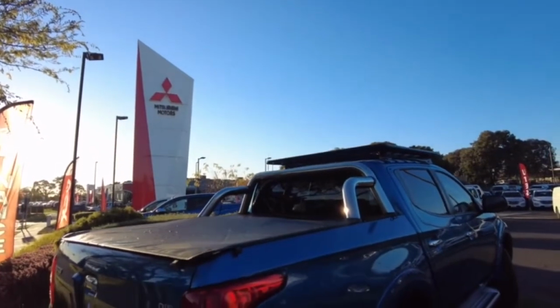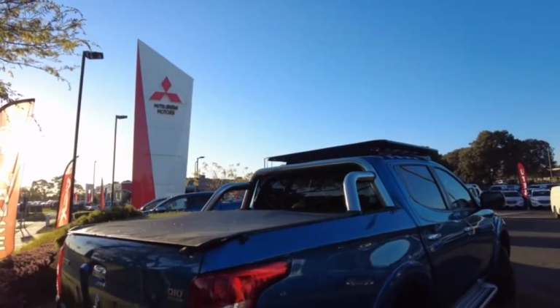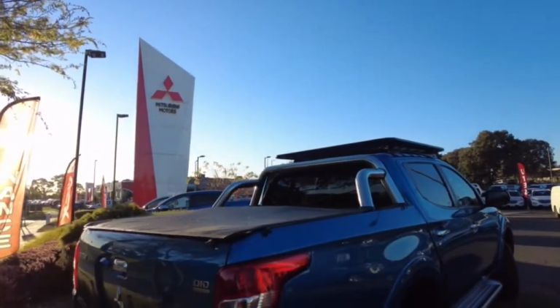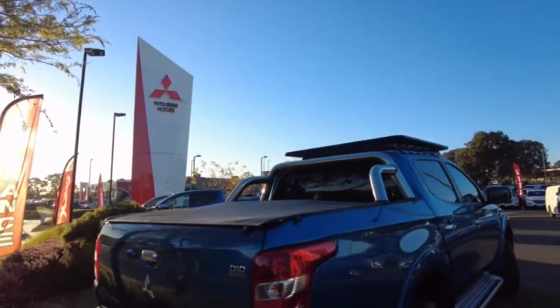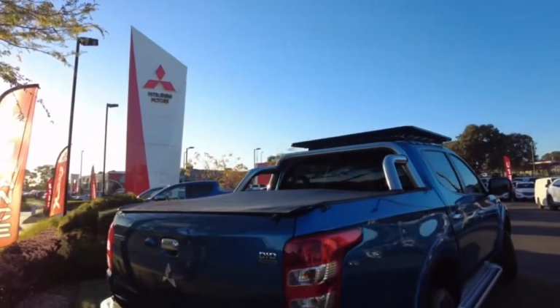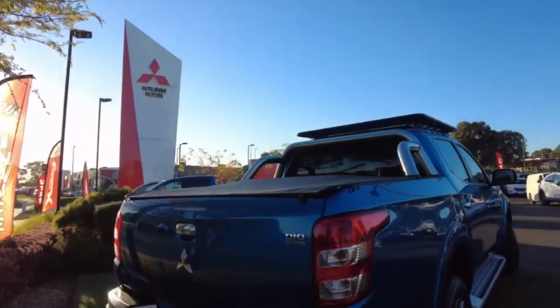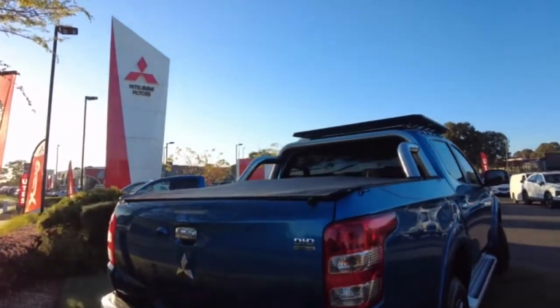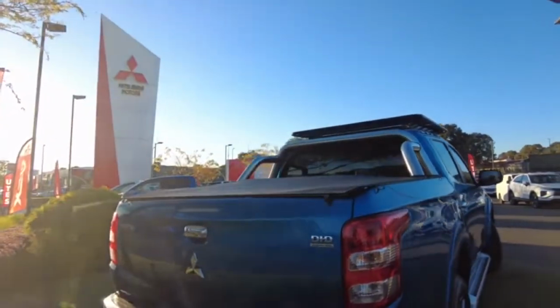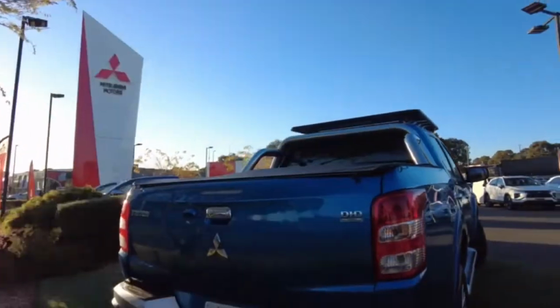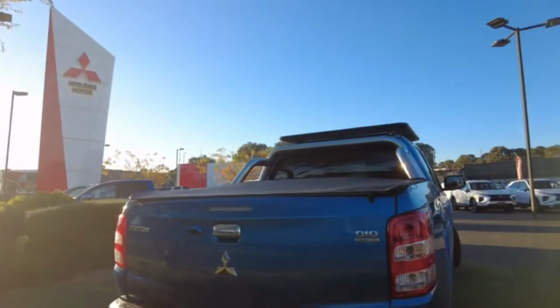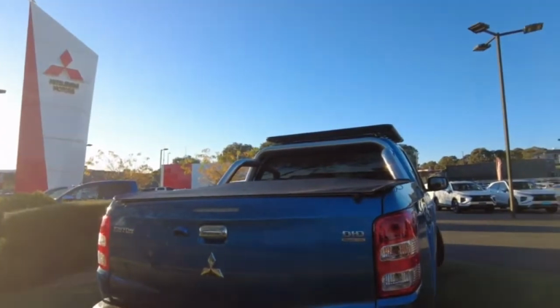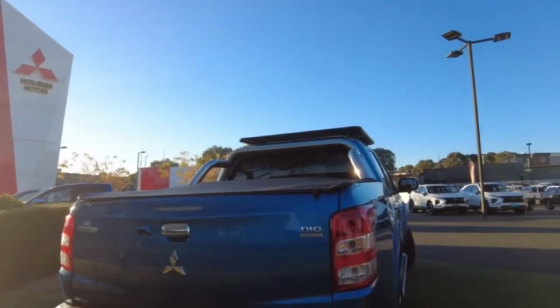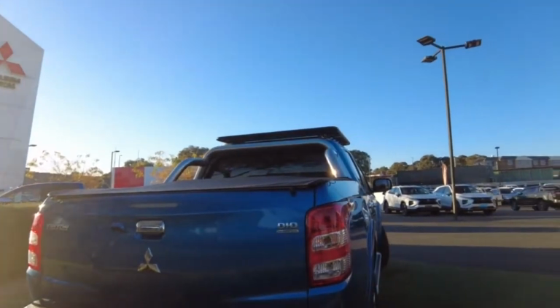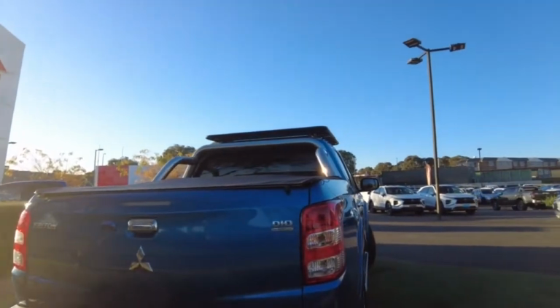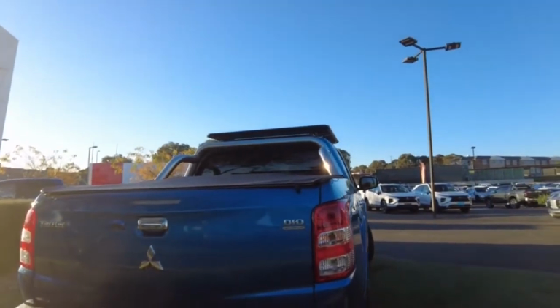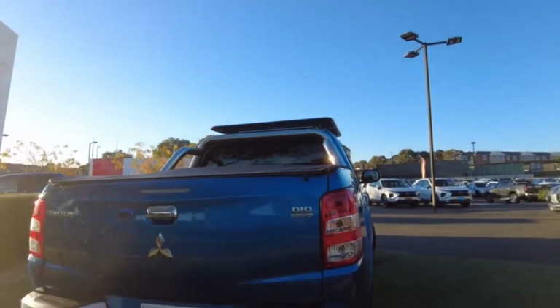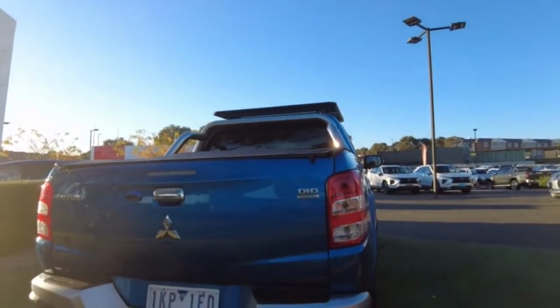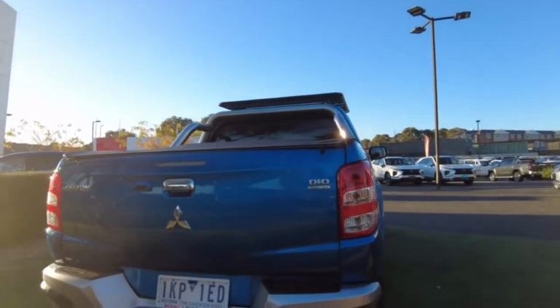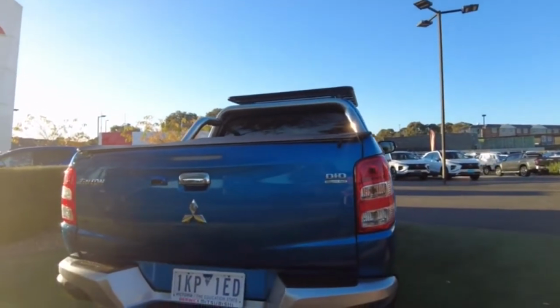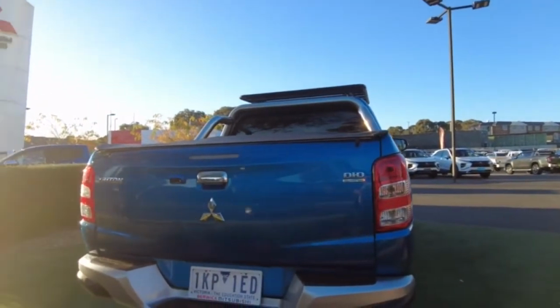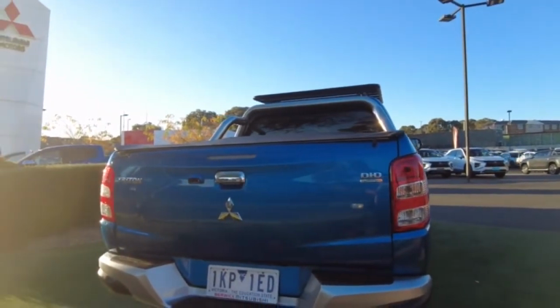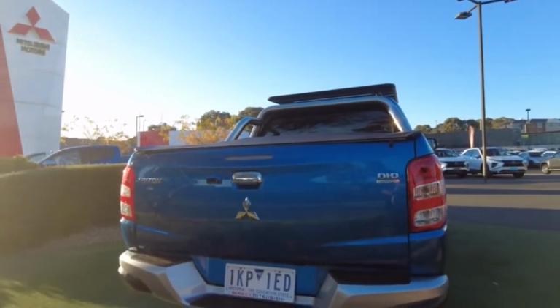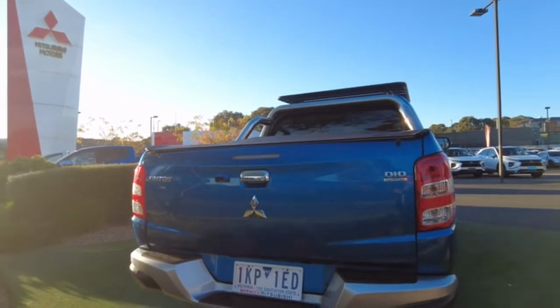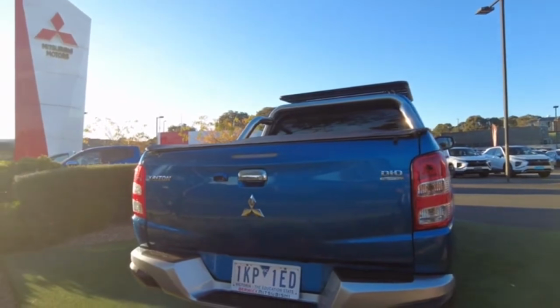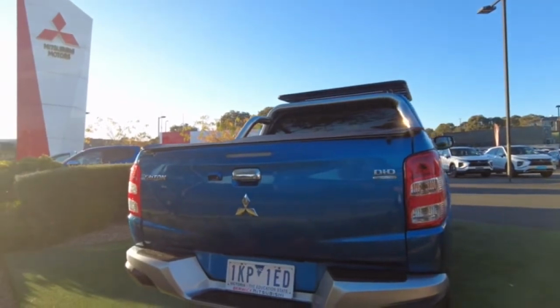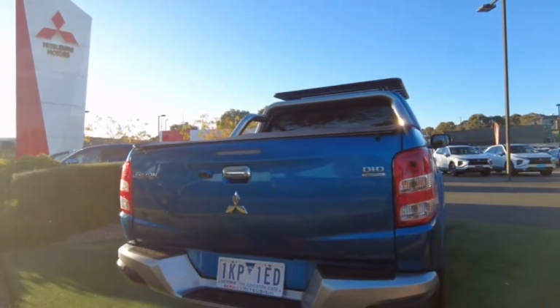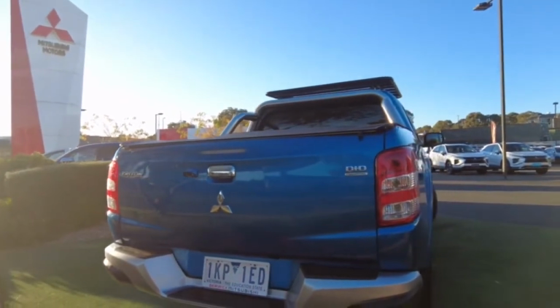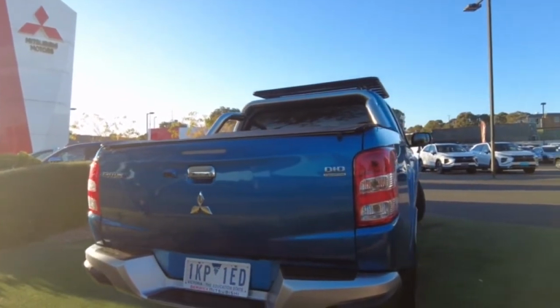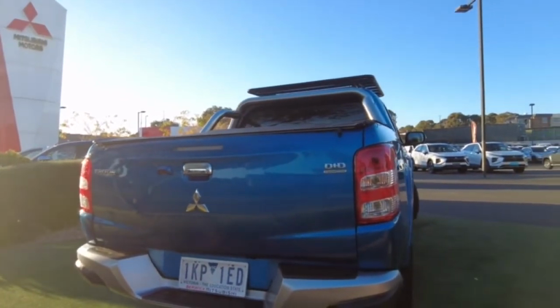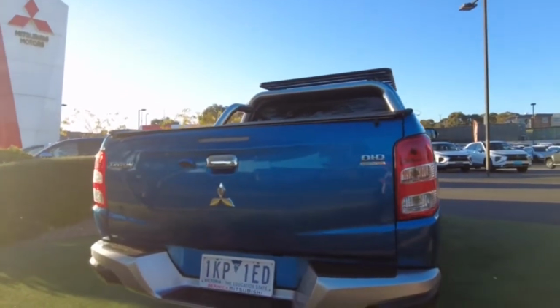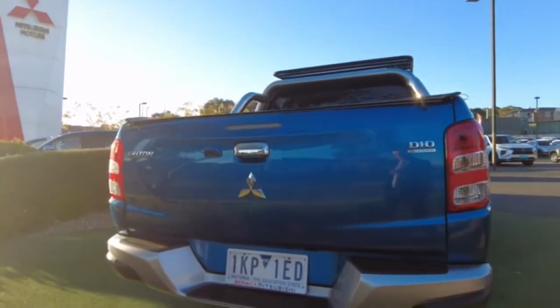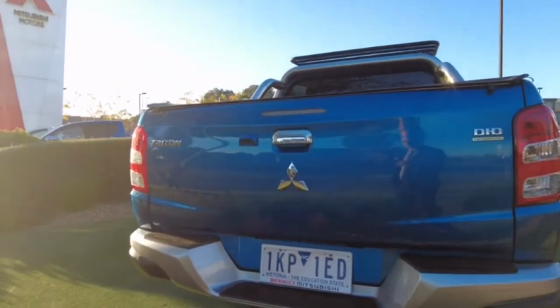Just popping around the back, you'll see the badging of the common rail turbo diesel. You have the rear camera as standard on that one there. And also, being the model that it is, you do have the chrome bumper, which just finishes it off quite nicely.